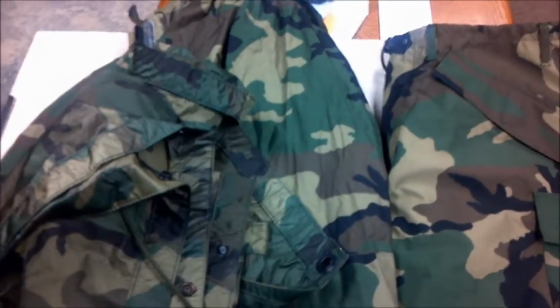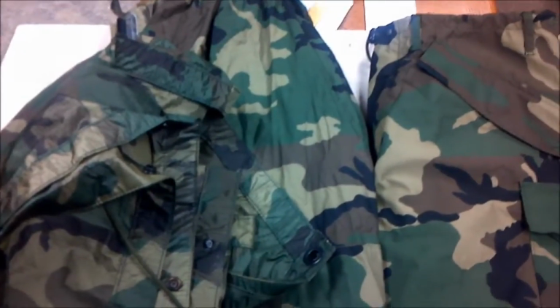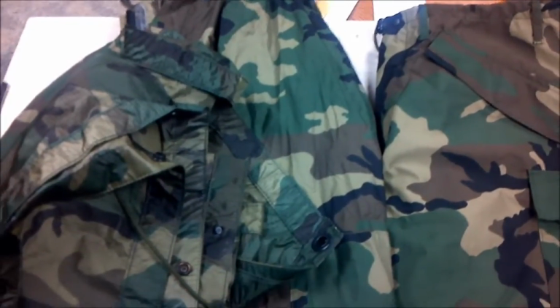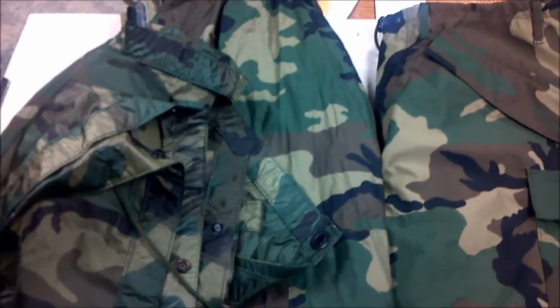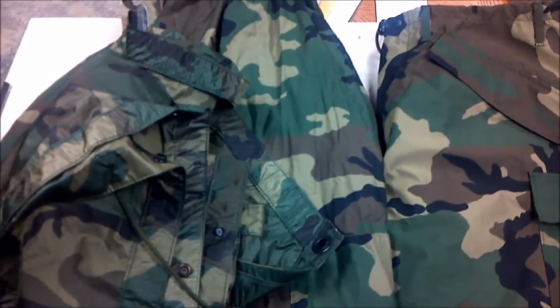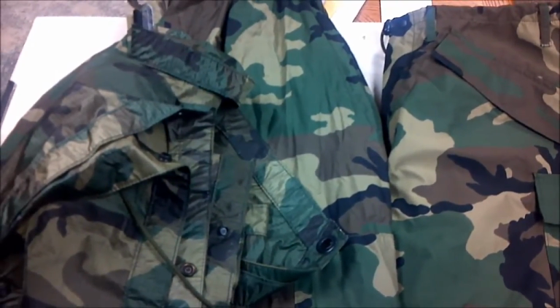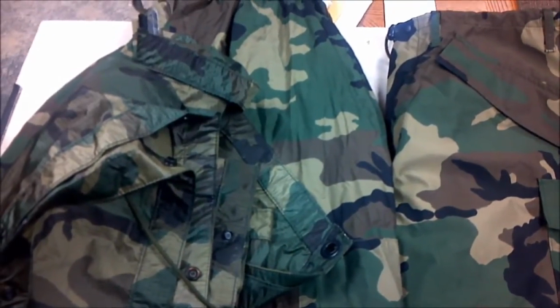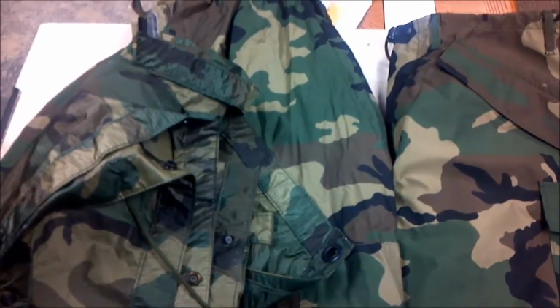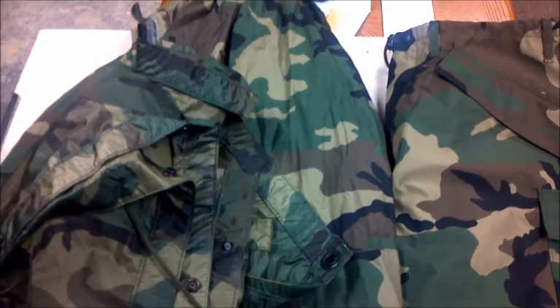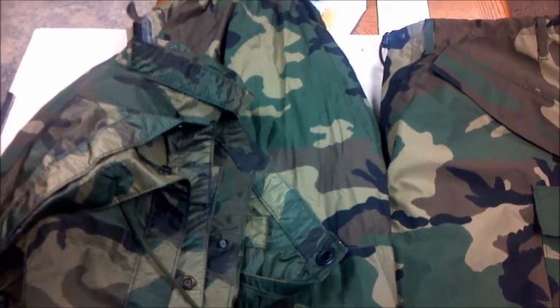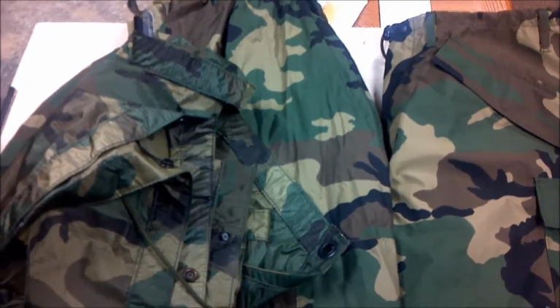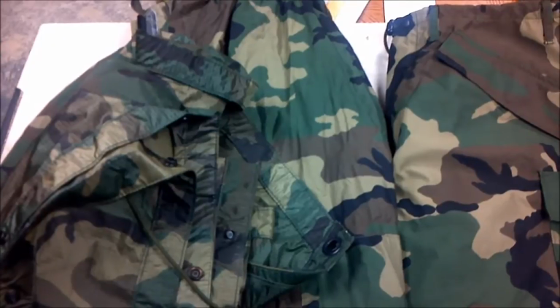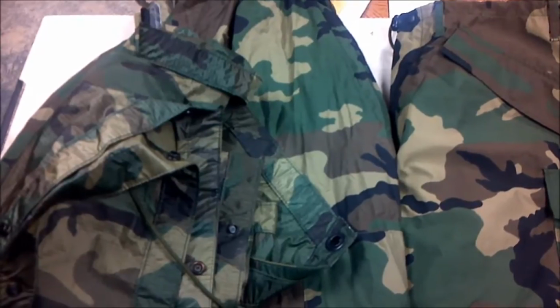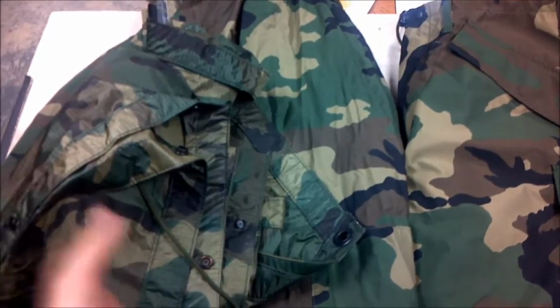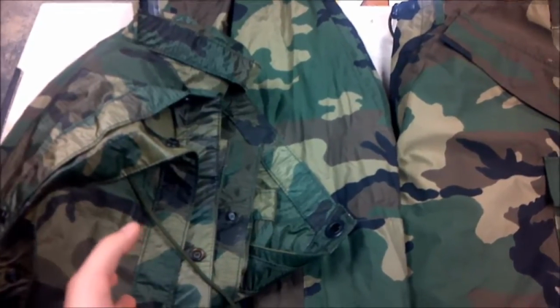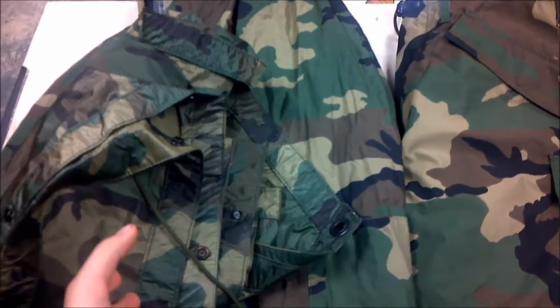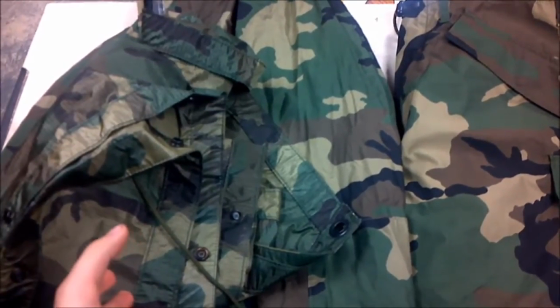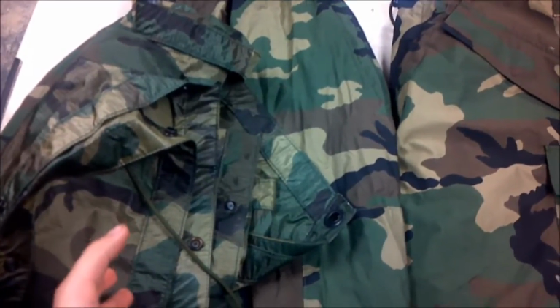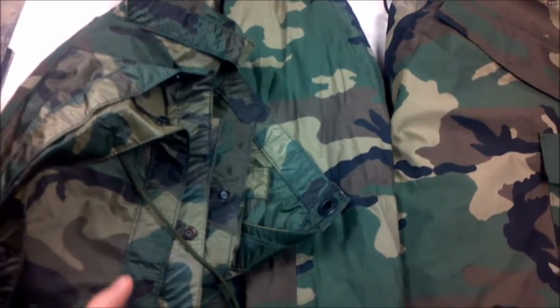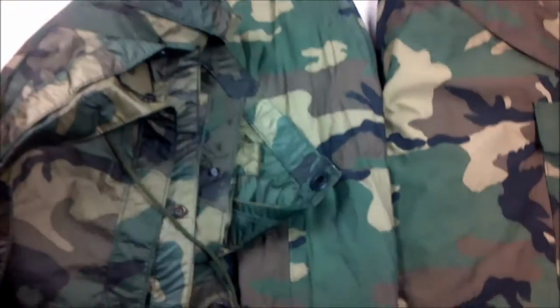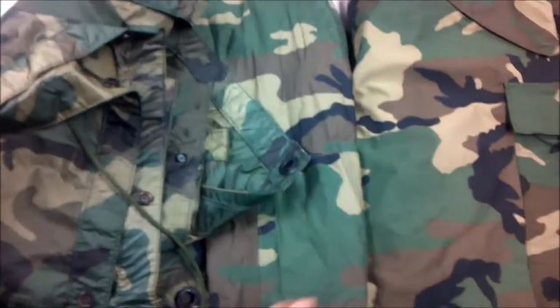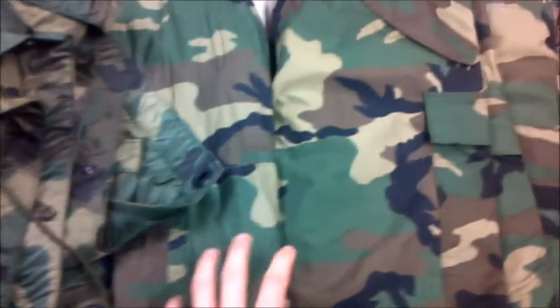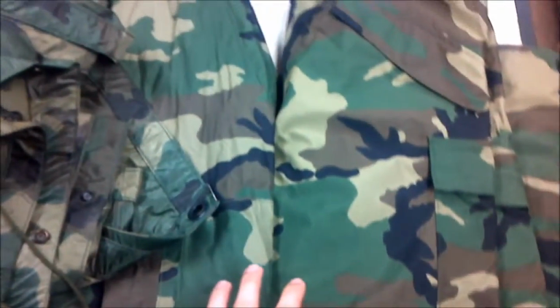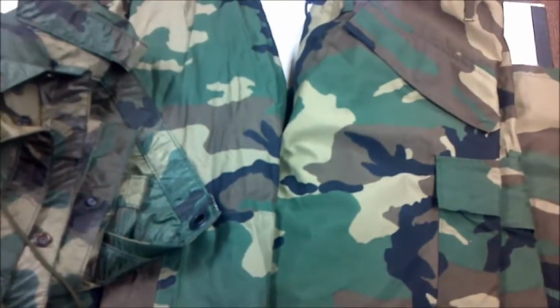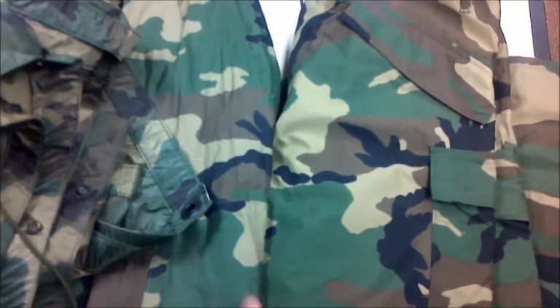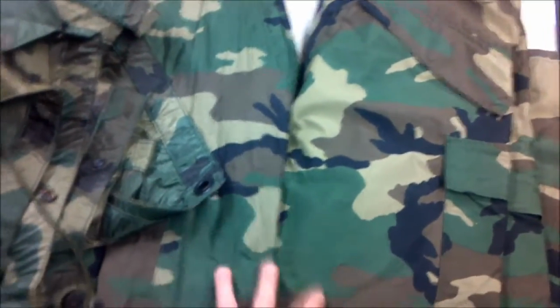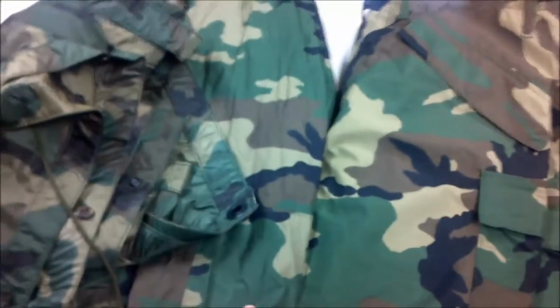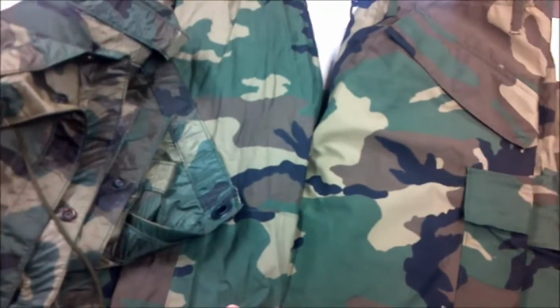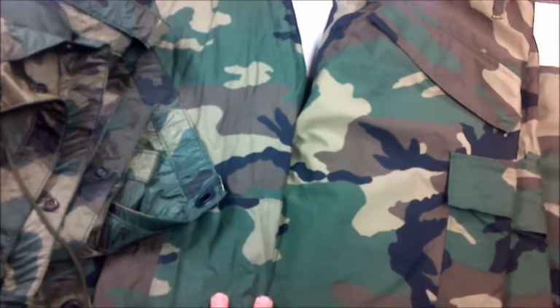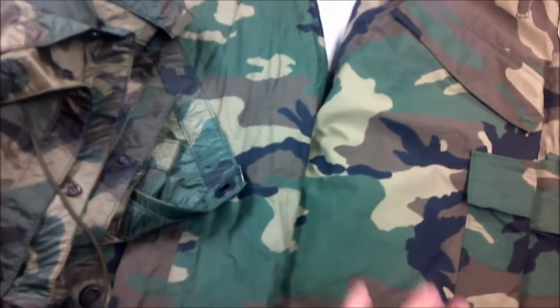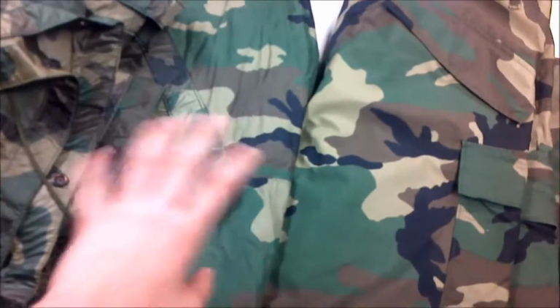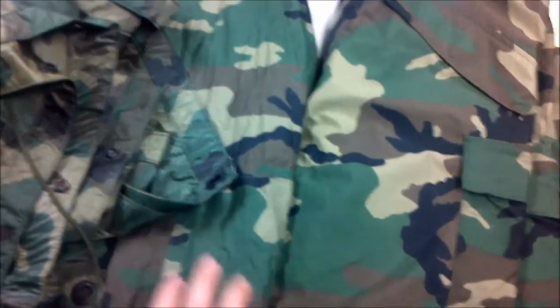Hey guys, it's Sierra Patriot here and I'm just going to do a quick review video on some of my rain gear I have sitting here. This is just a regular old U.S. Army rain parka. It's just for rain only.